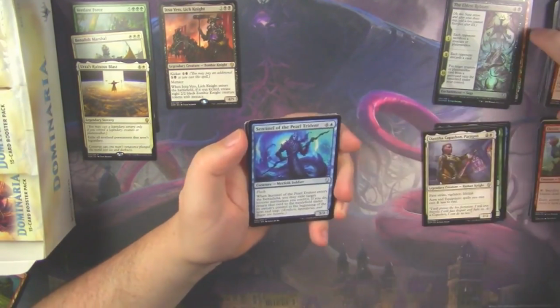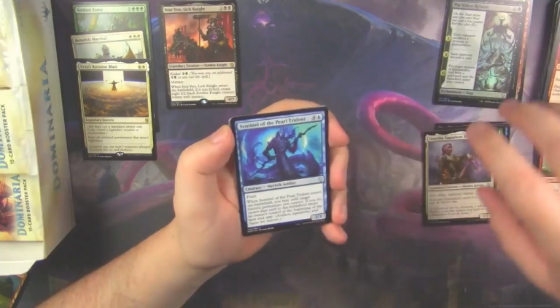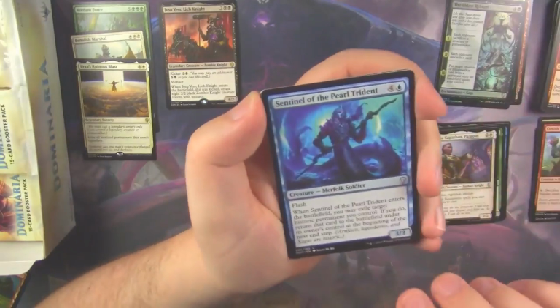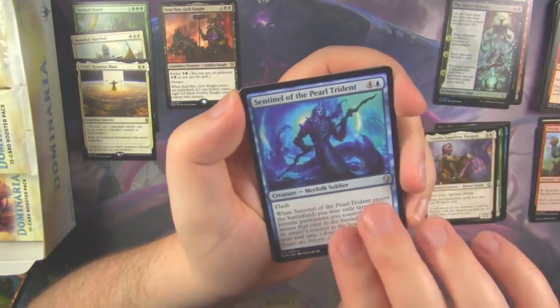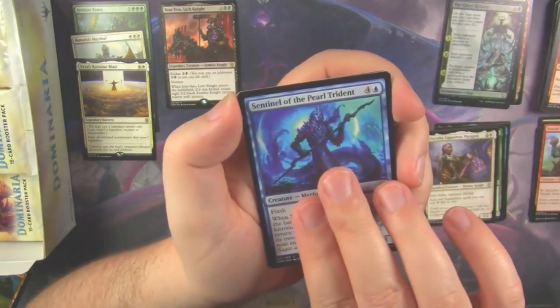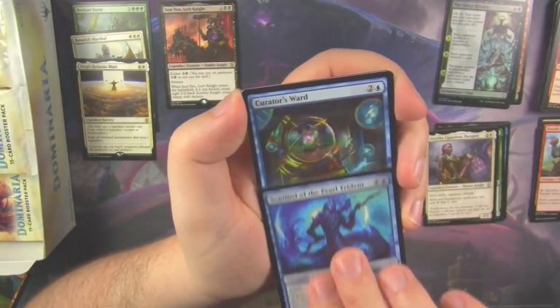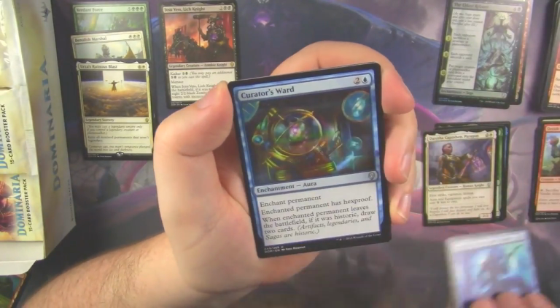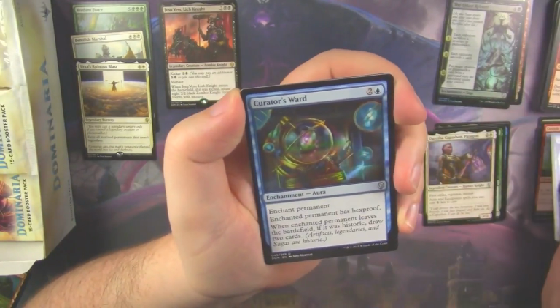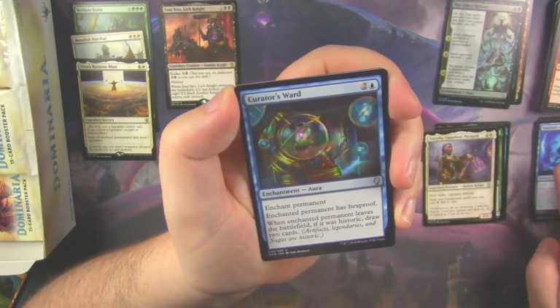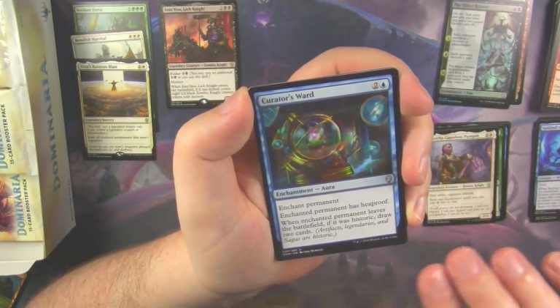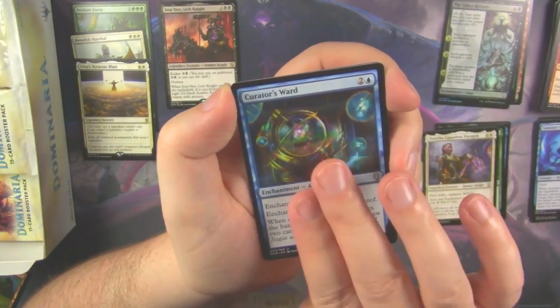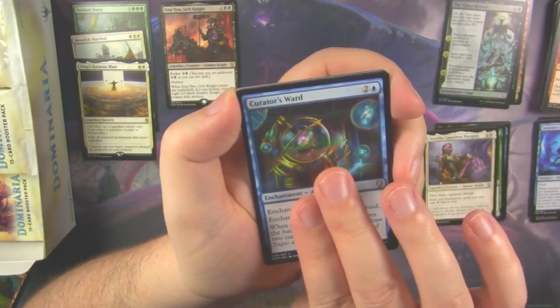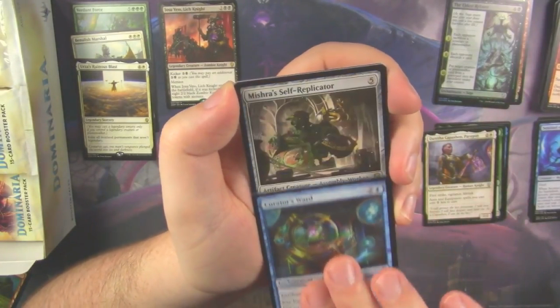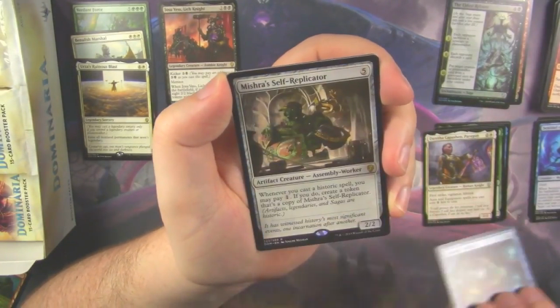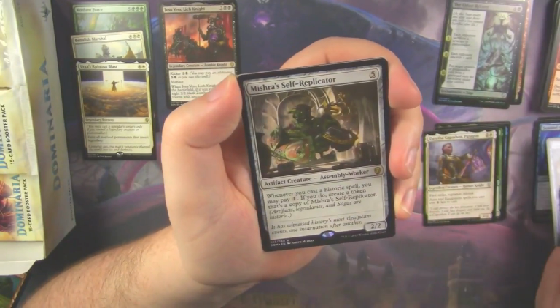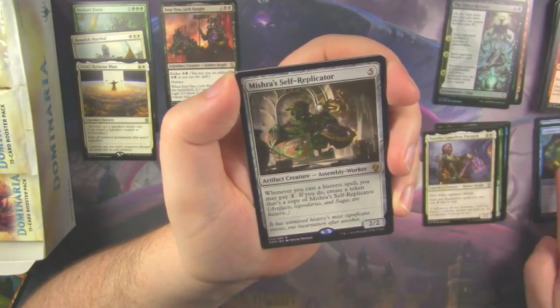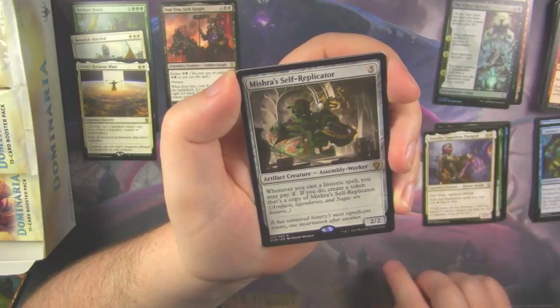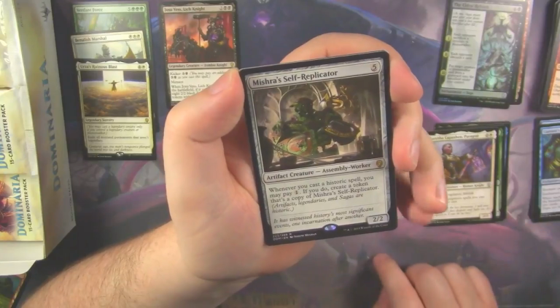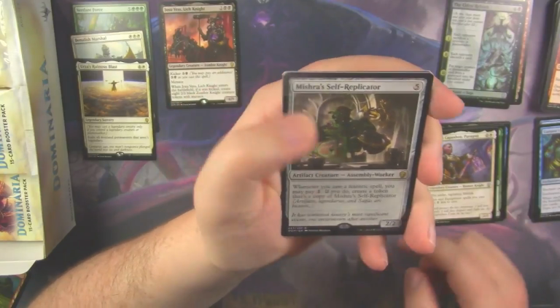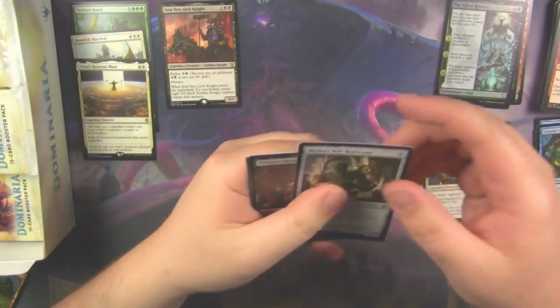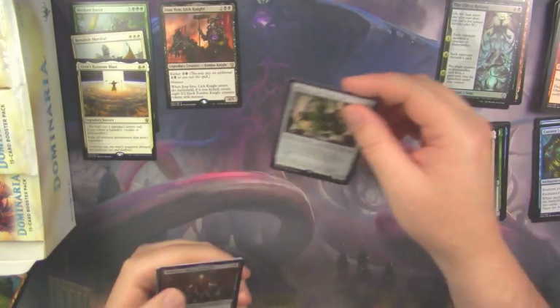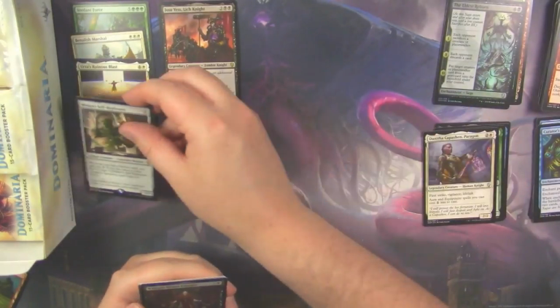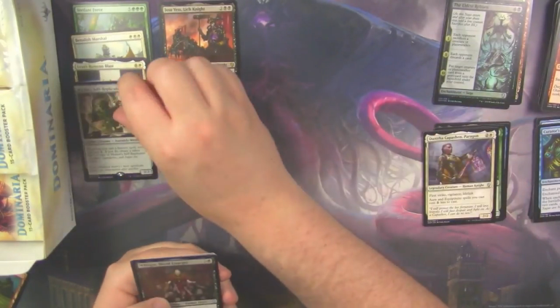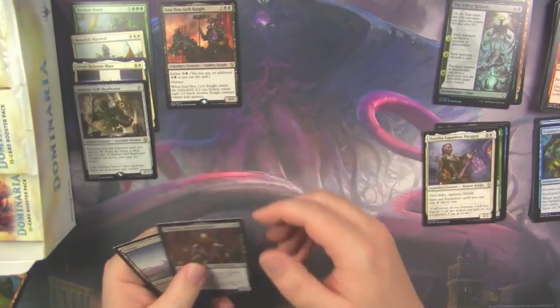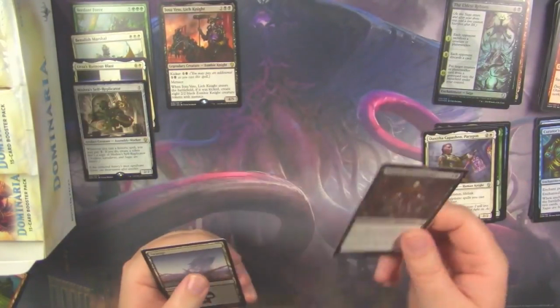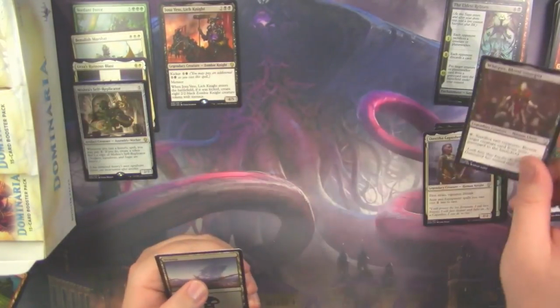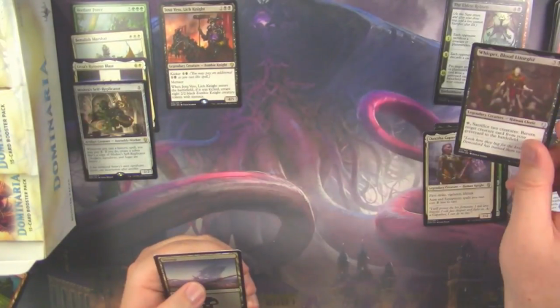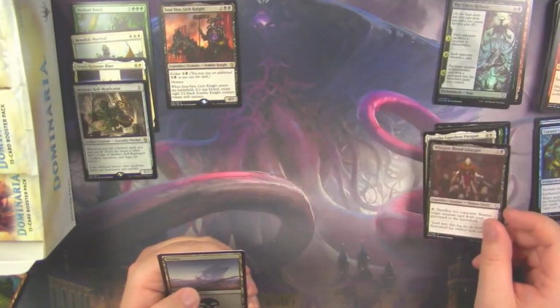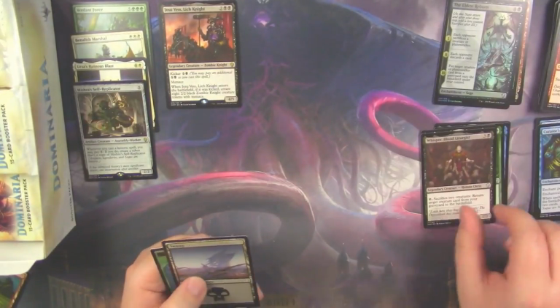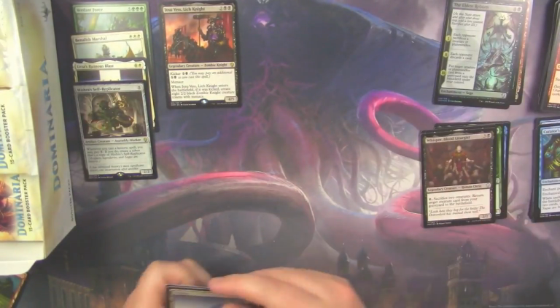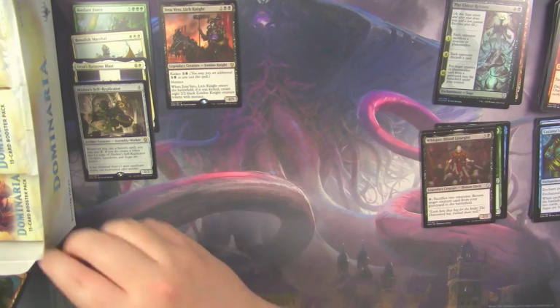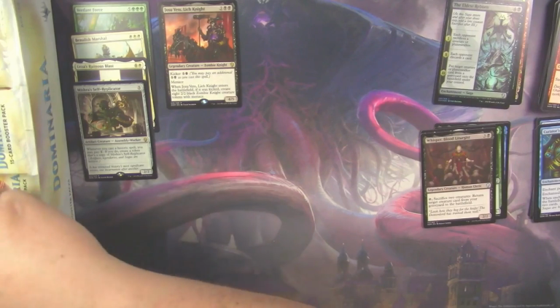We got a Sentinel of the Pearl Trident, Curator's Ward, and our rare is a Mishra's Self-Replicator, with a Whisperer Blood Liturgist.